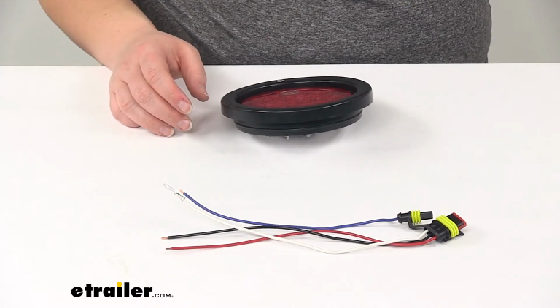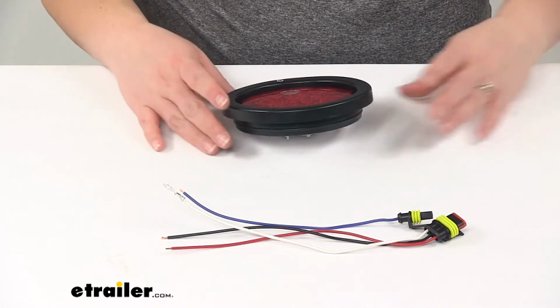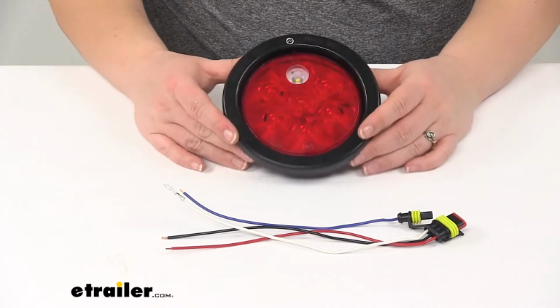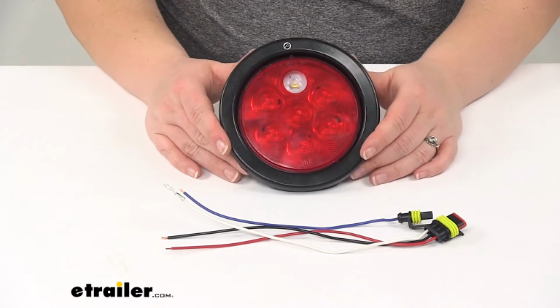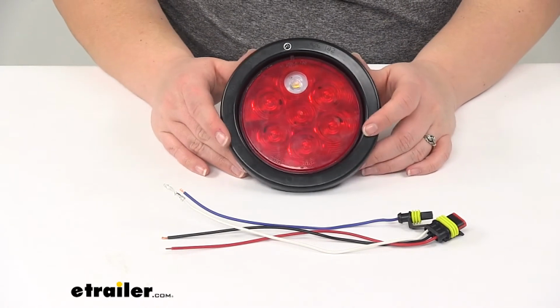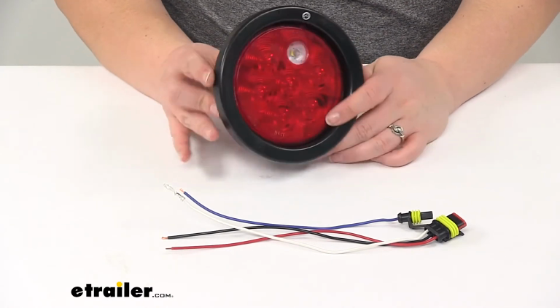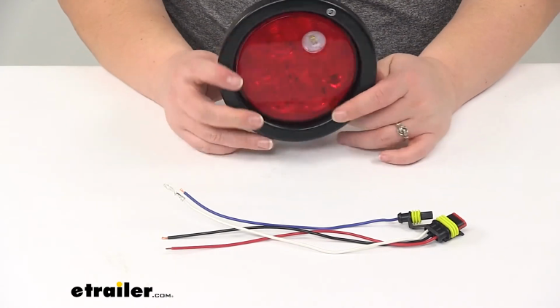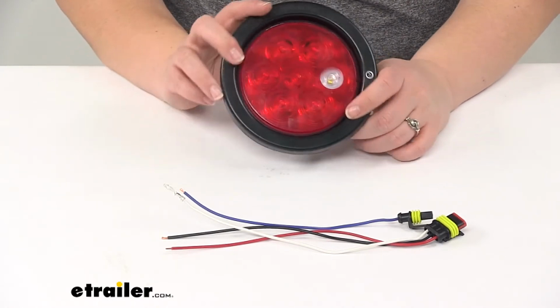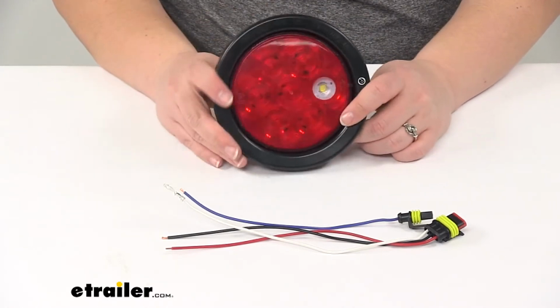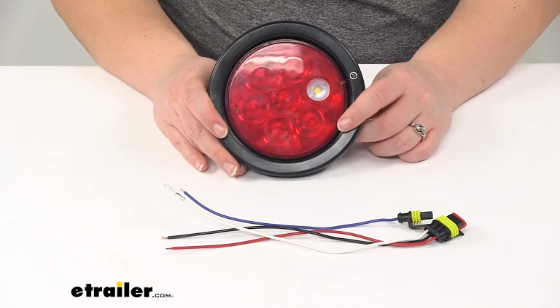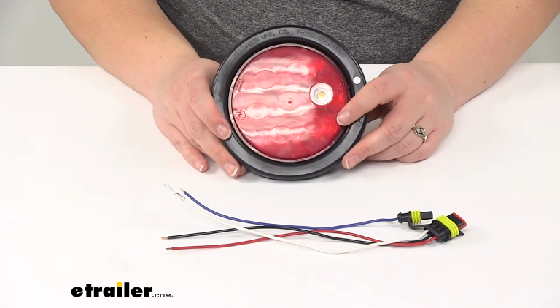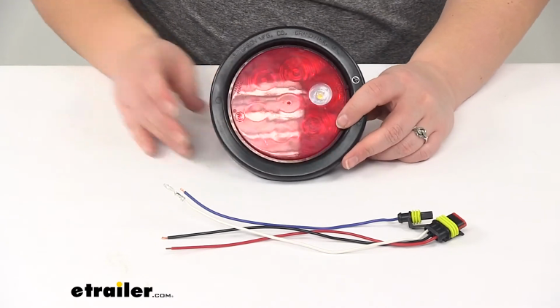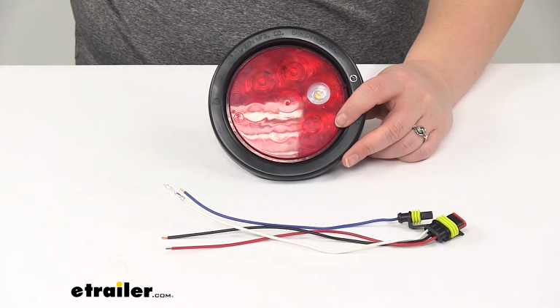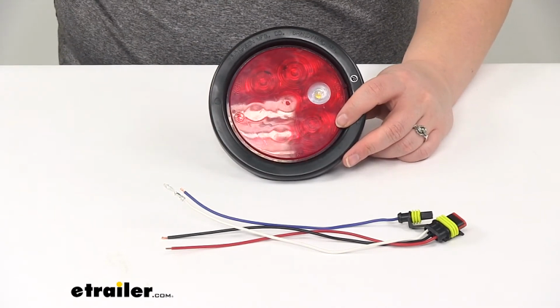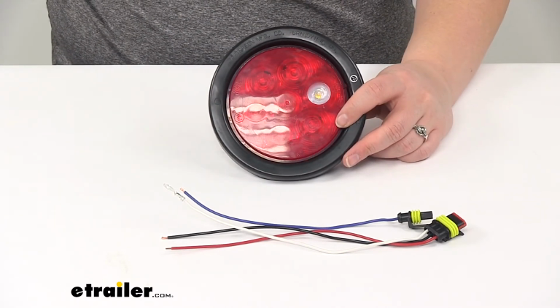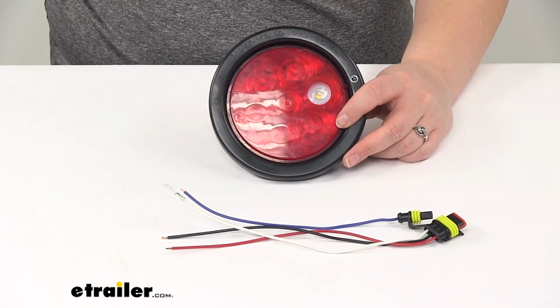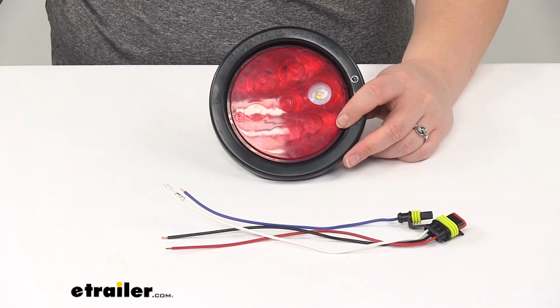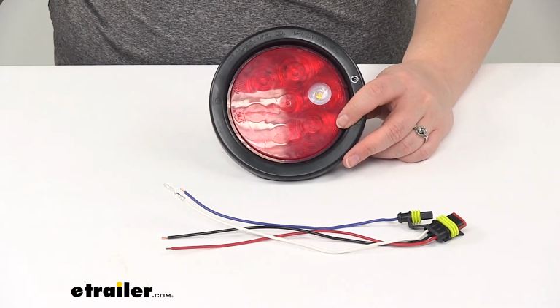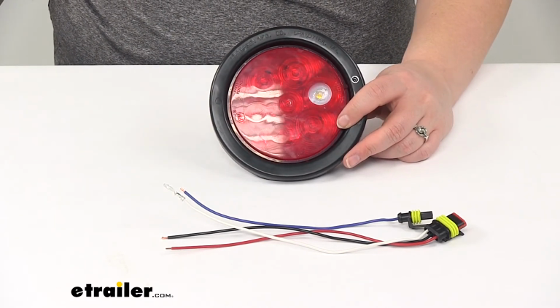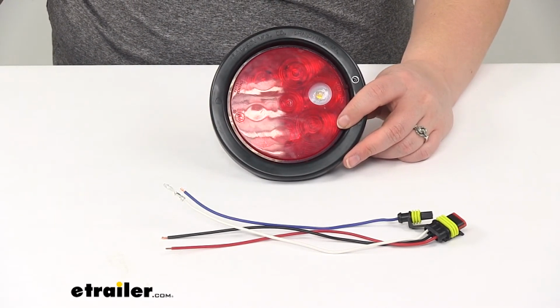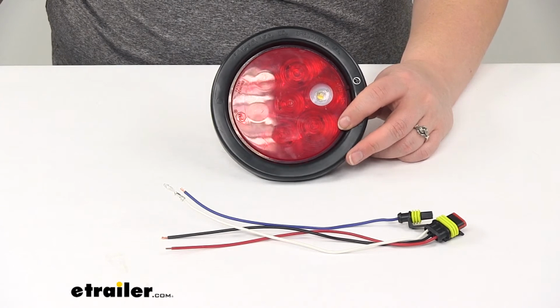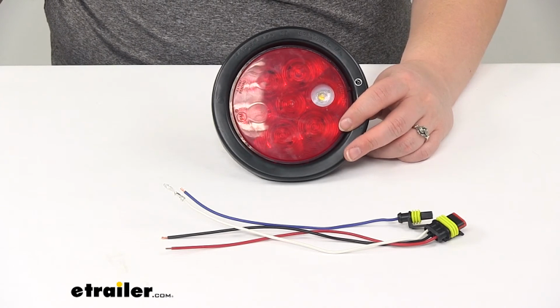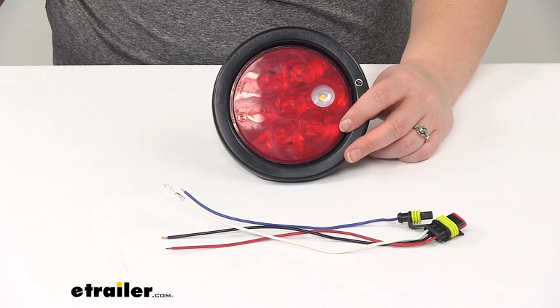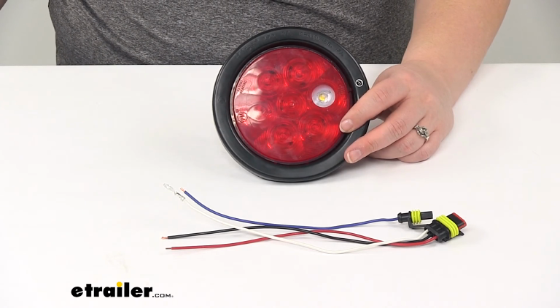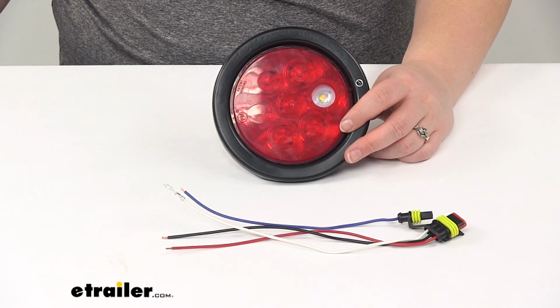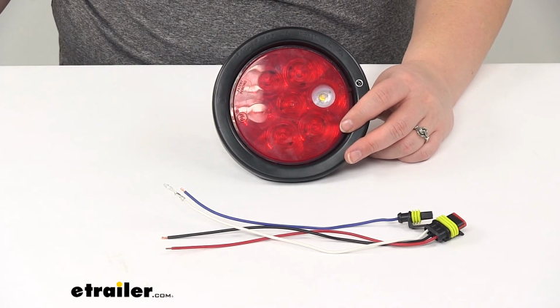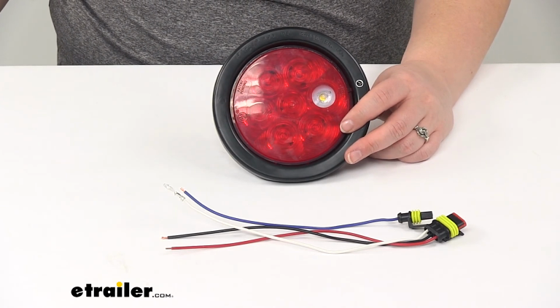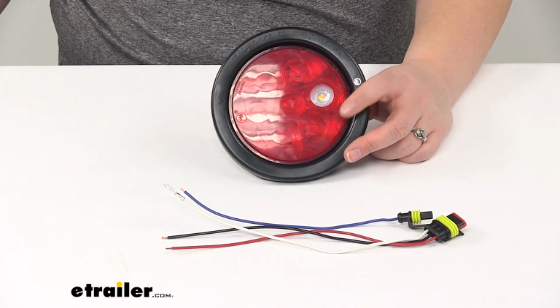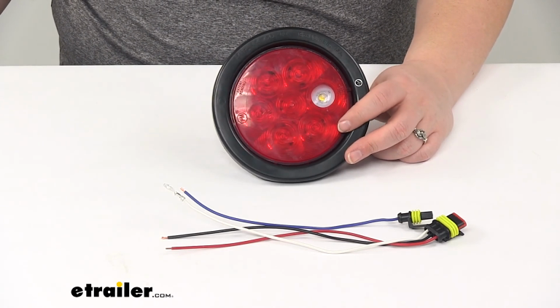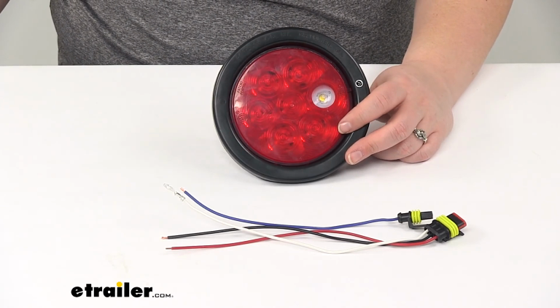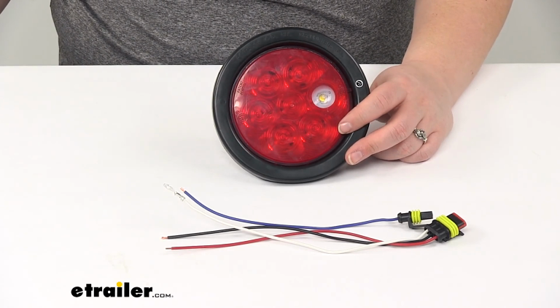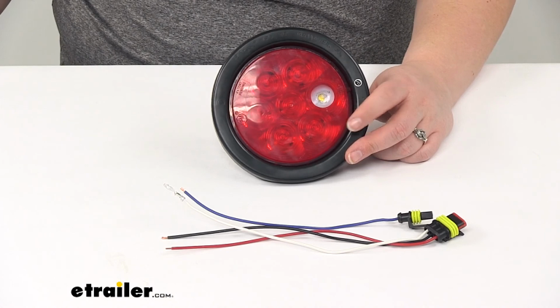One last thing I want to note with this product is that it is made in the USA. And that's going to do it for our look at the Peterson Luminex LED Trailer Tail Light Kit with stop, tail, turn, and backup signals in a round design with a red and clear lens.